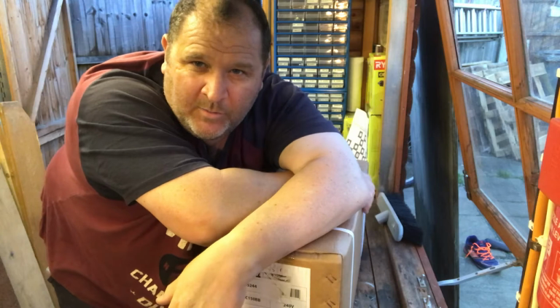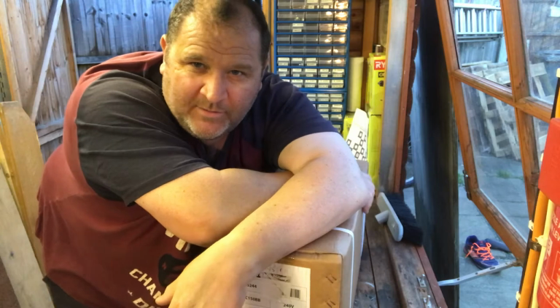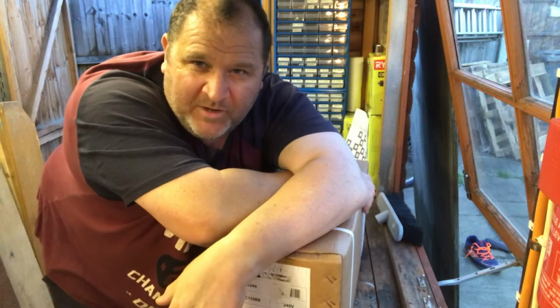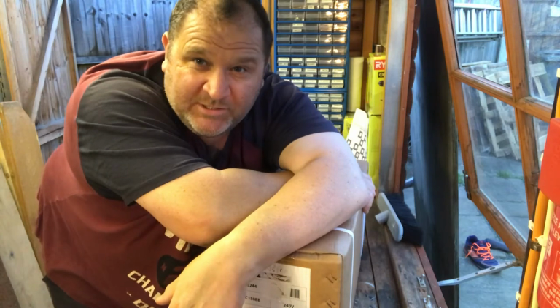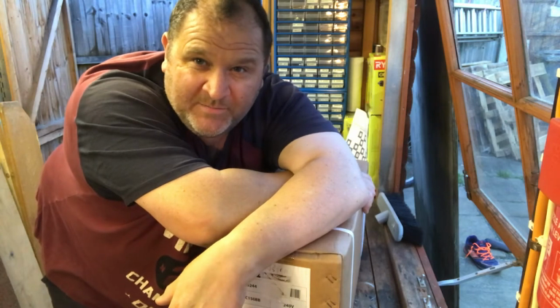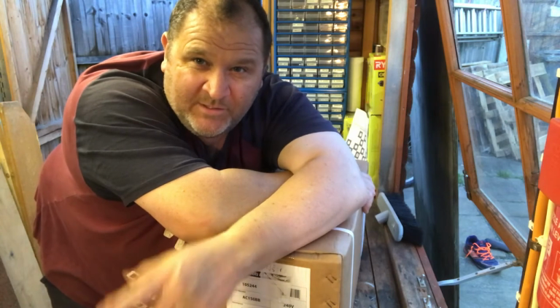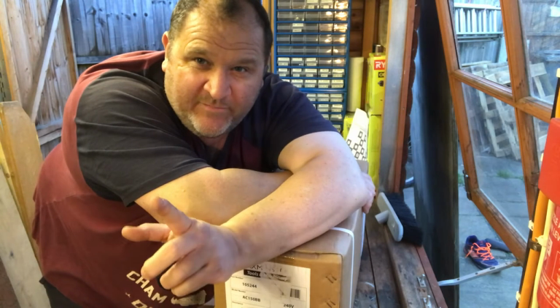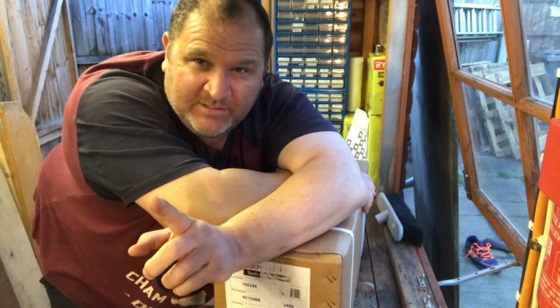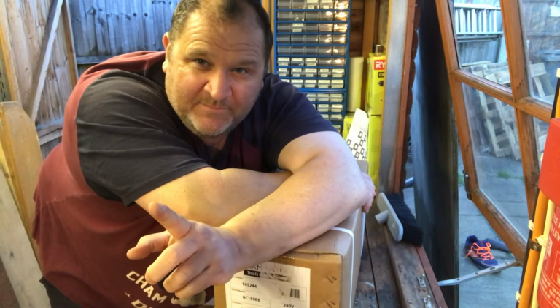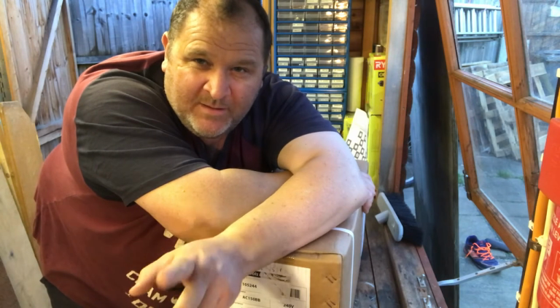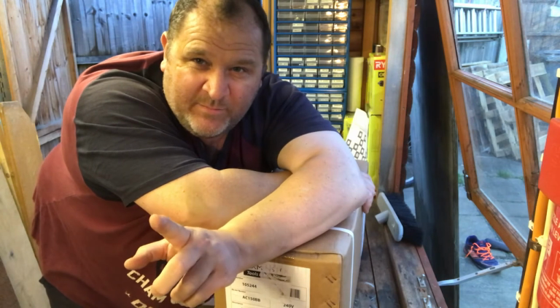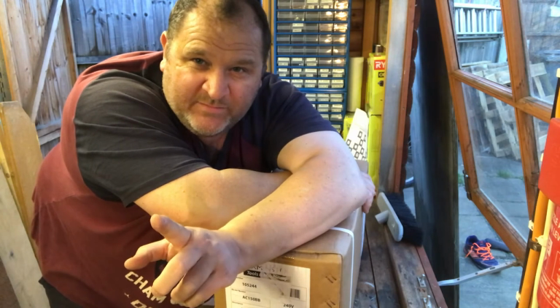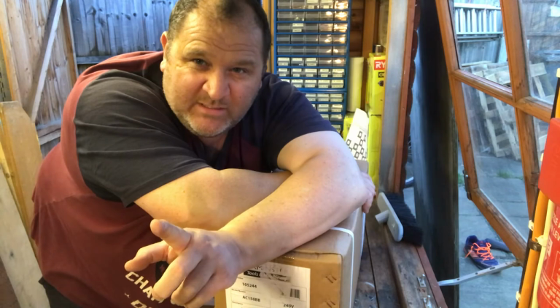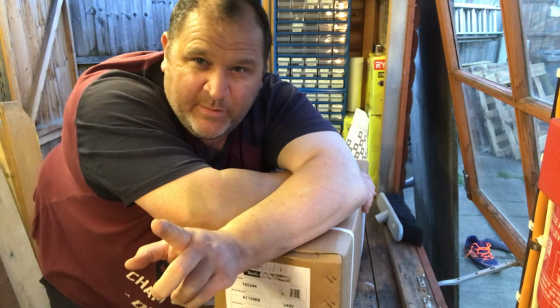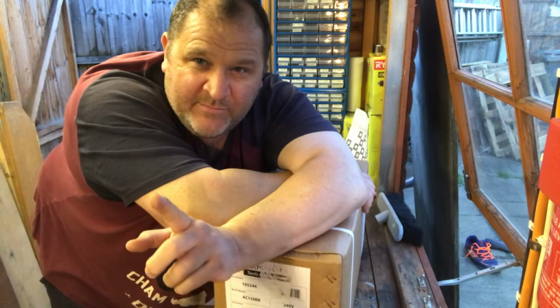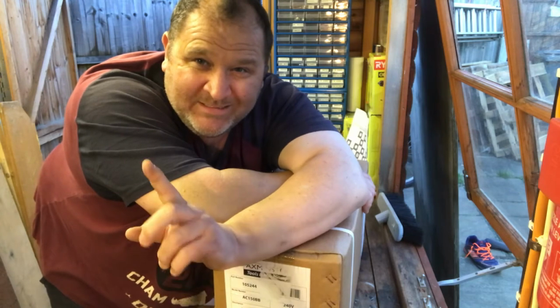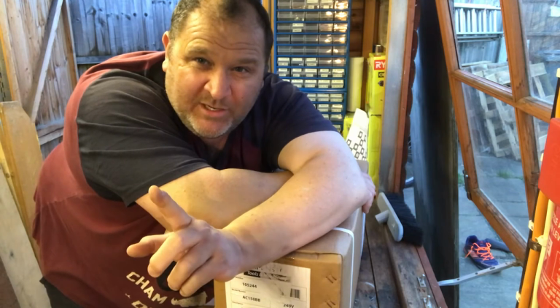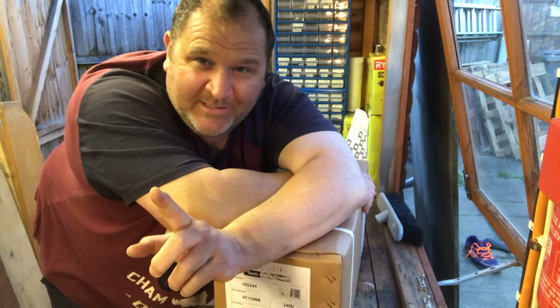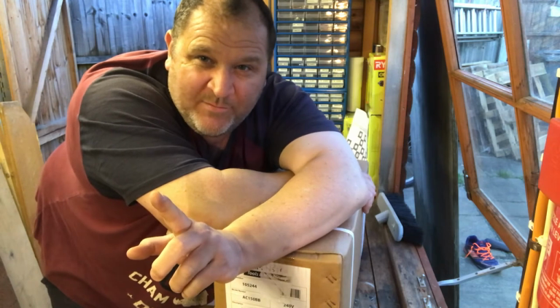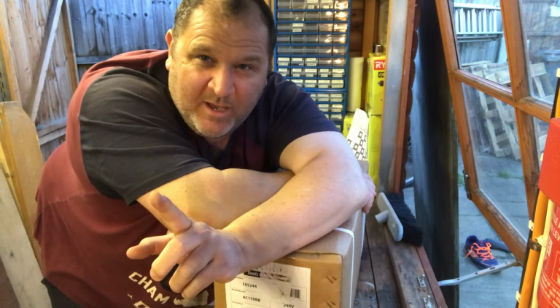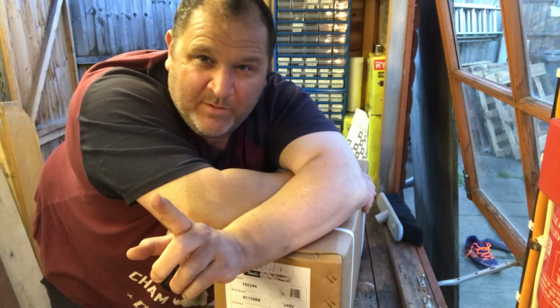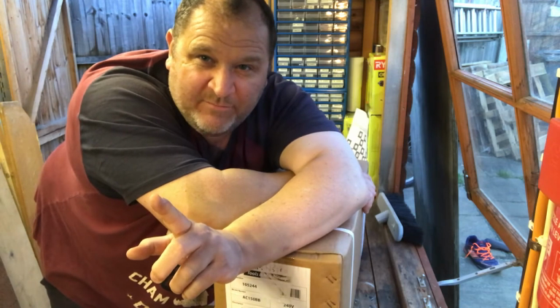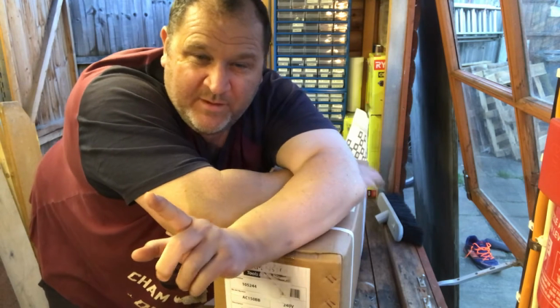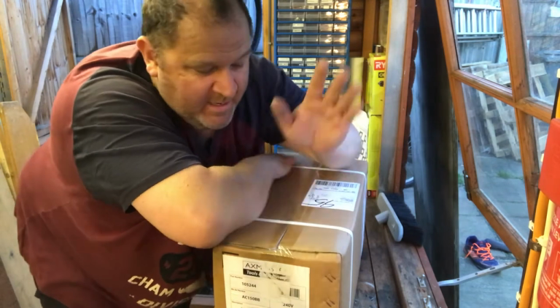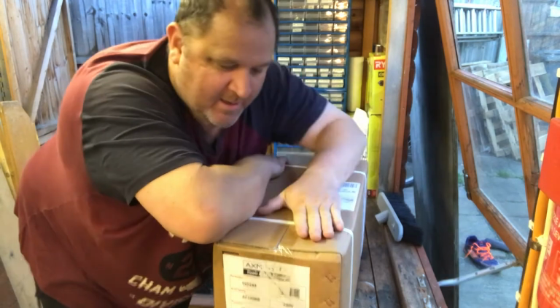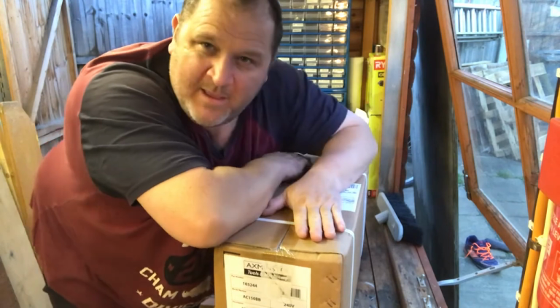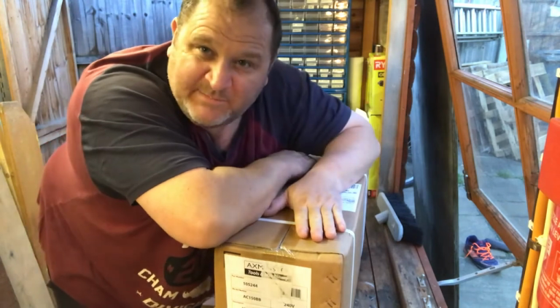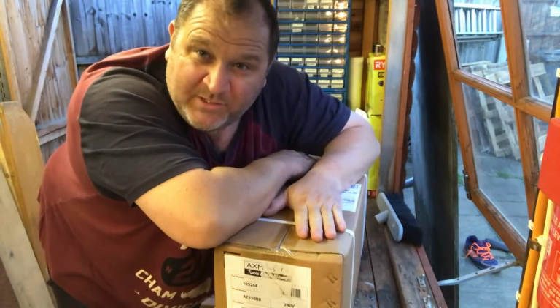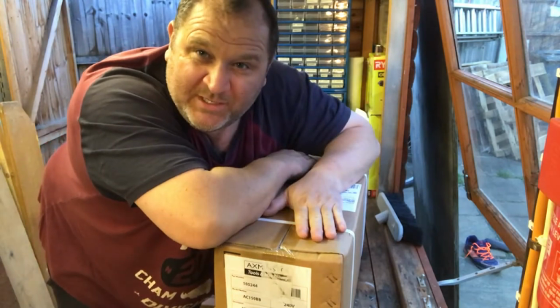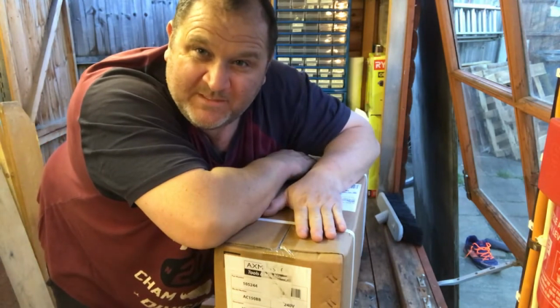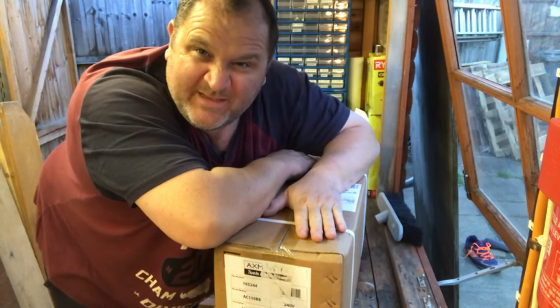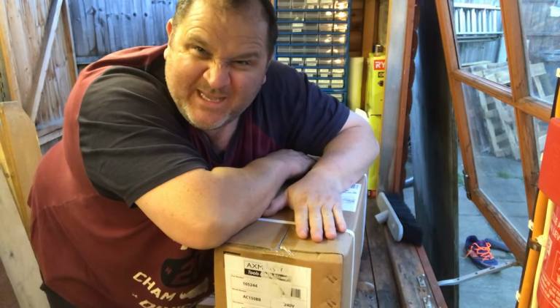Welcome to the channel. Doing another video today — this won't be much of a surprise because you've probably seen what it is in the title already. Today we are unboxing and reviewing the Axminster polishing machine. Let's have a look at this.